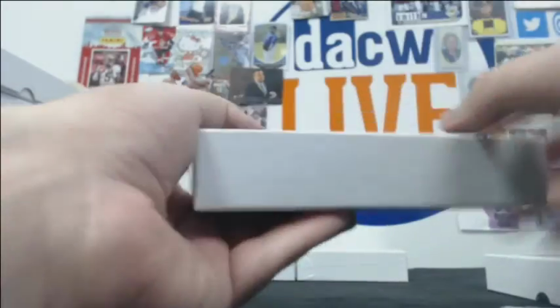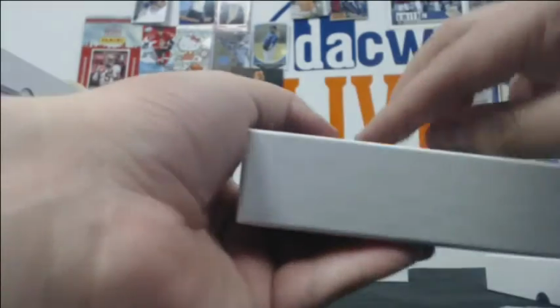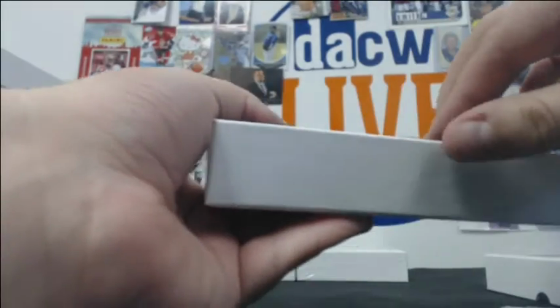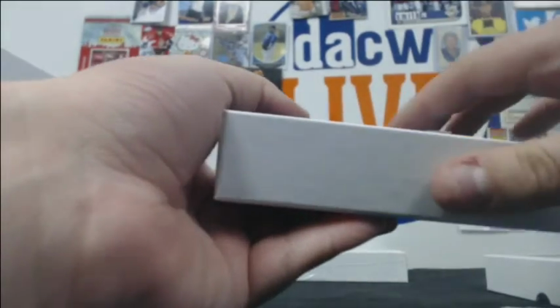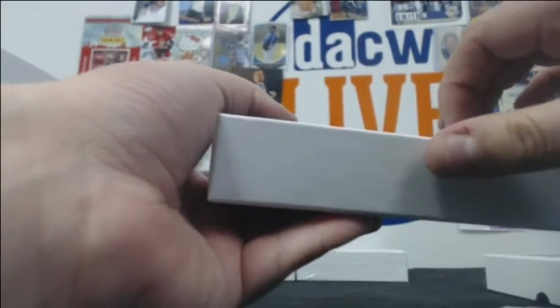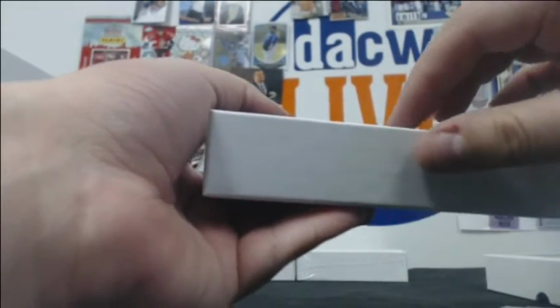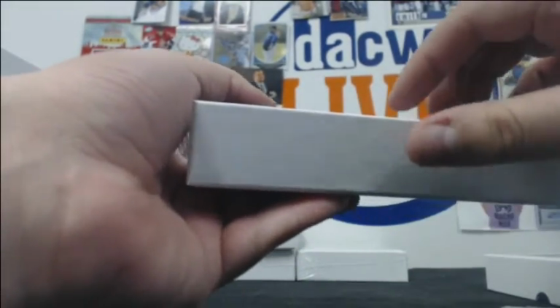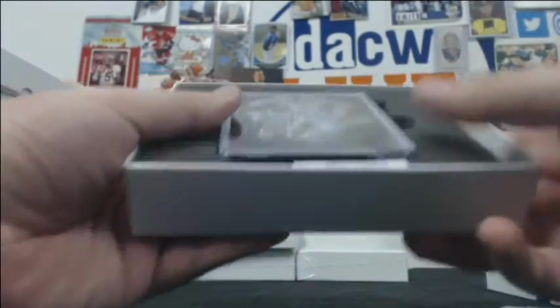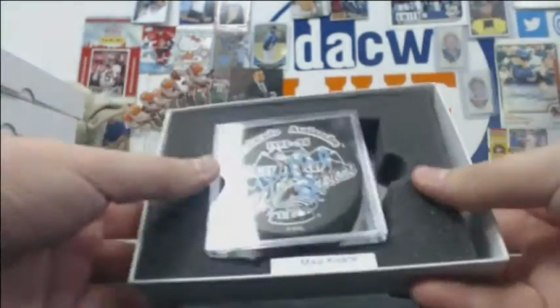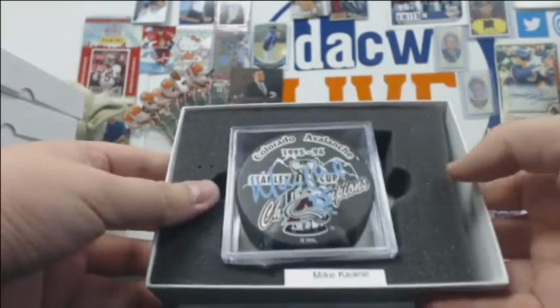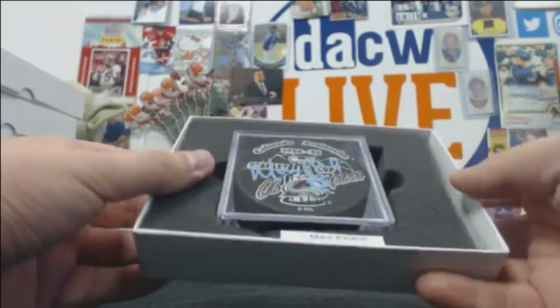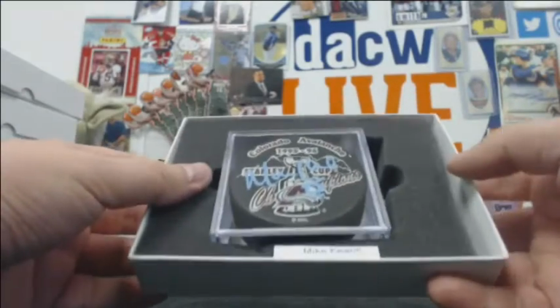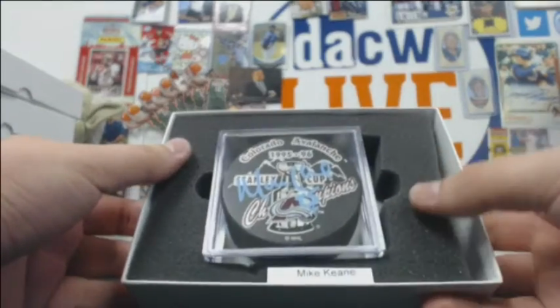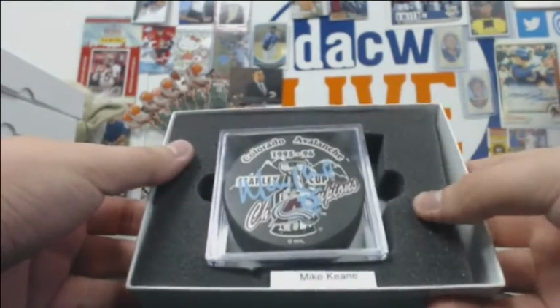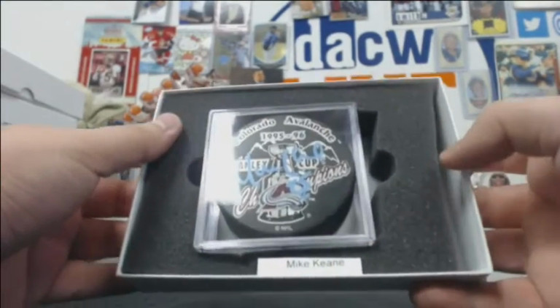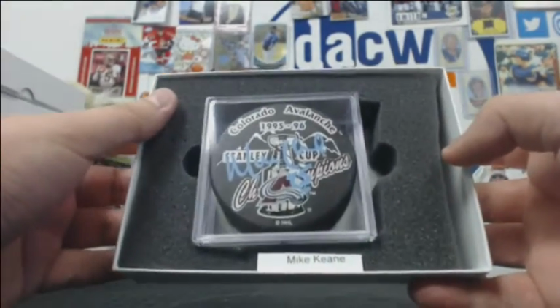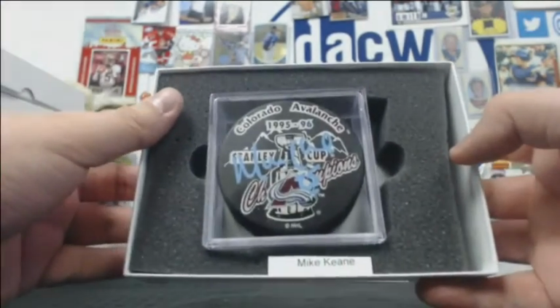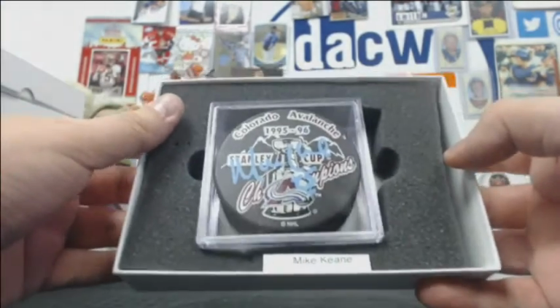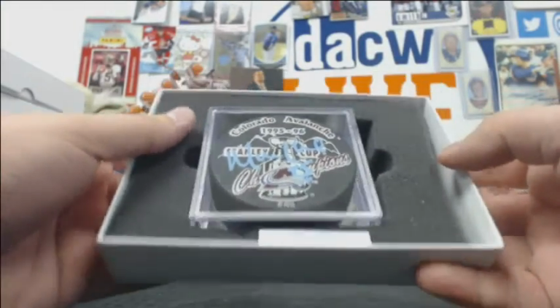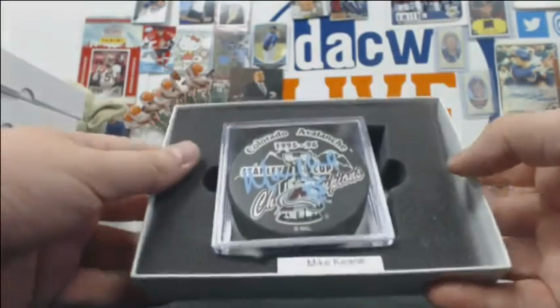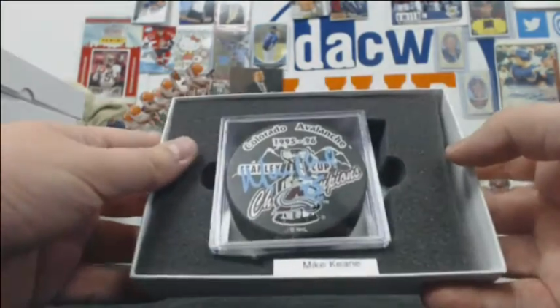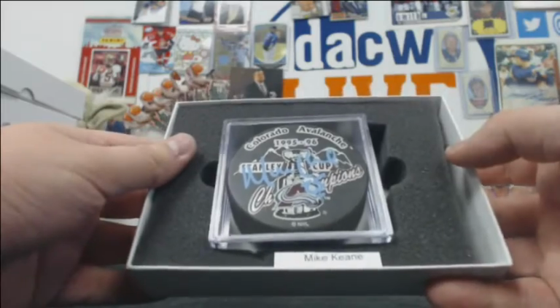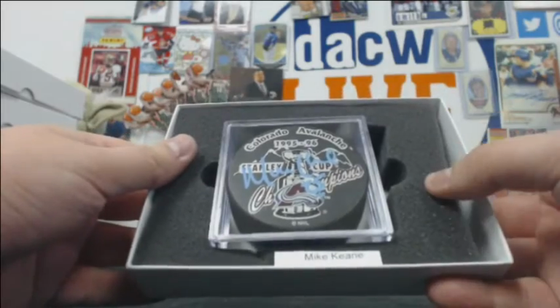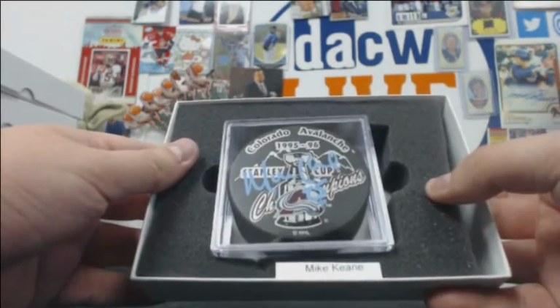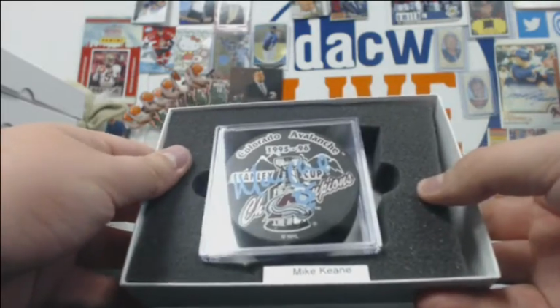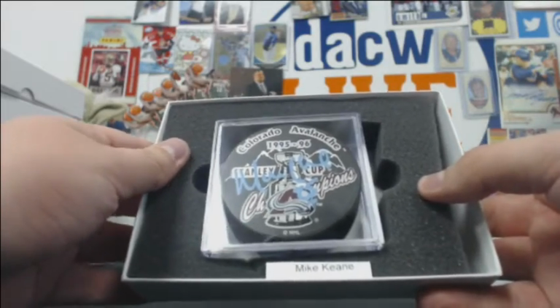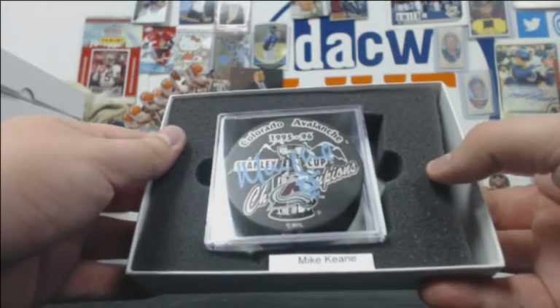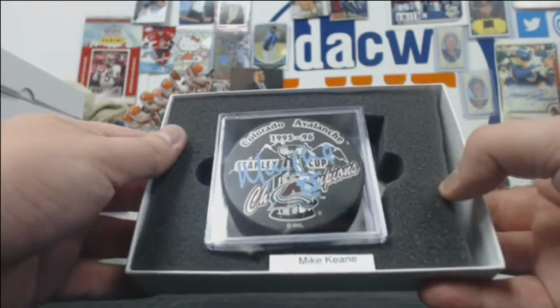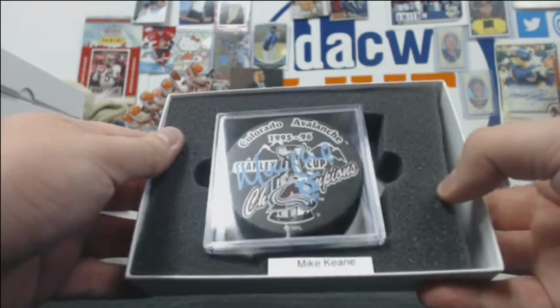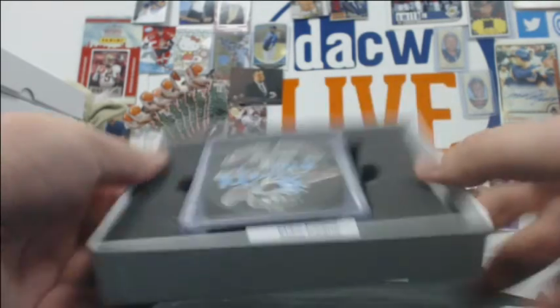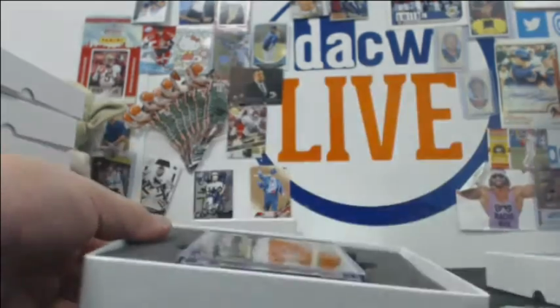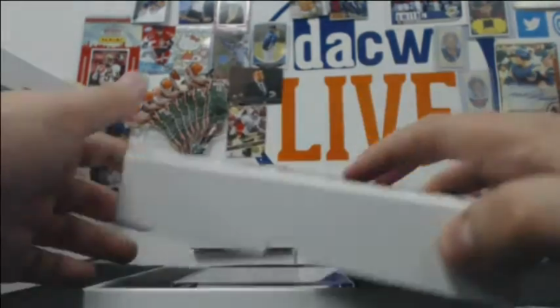We've got a Mike Keane Colorado Avalanche puck in blue ink. It's the Stanley Cup Champions, 95-96 — very cool.